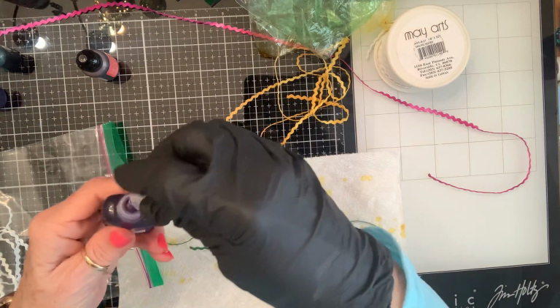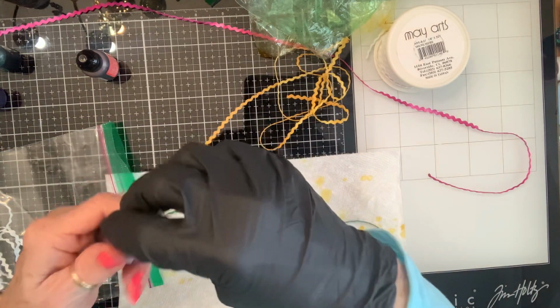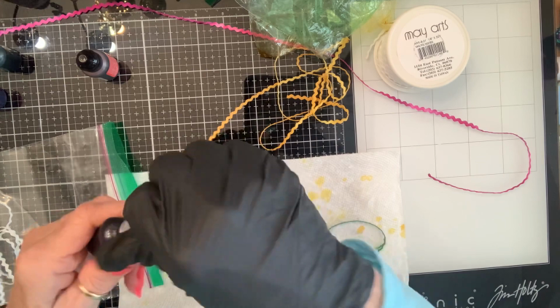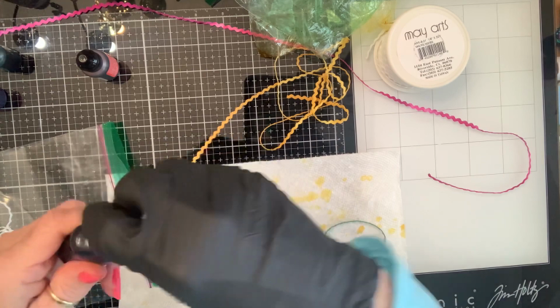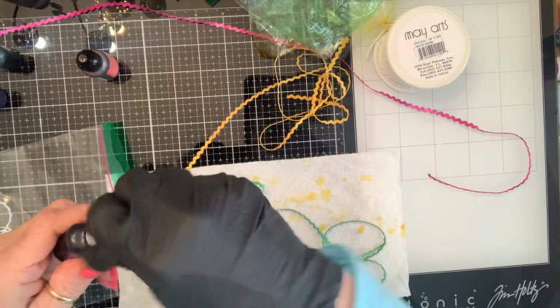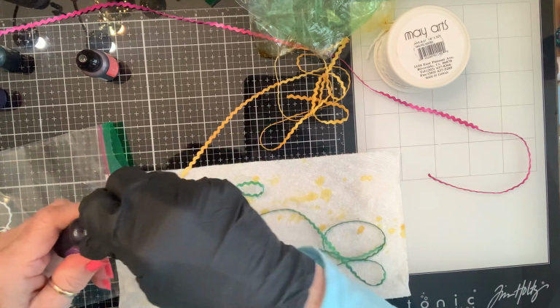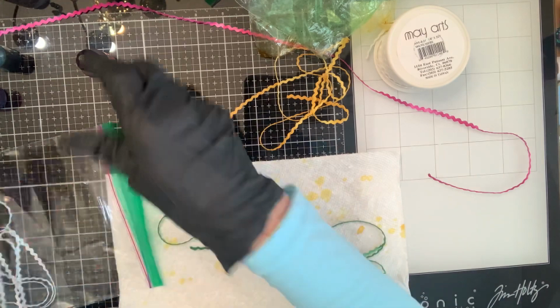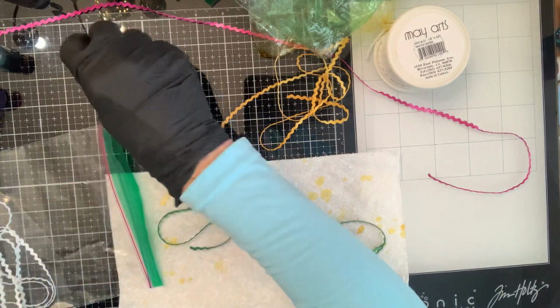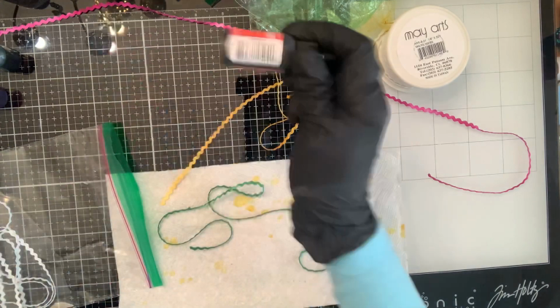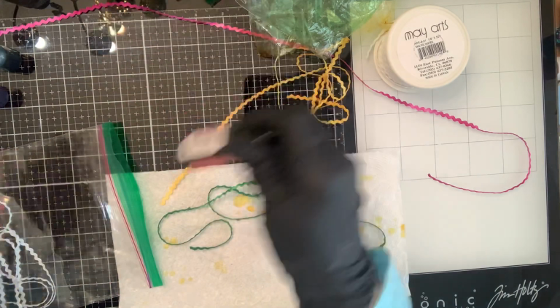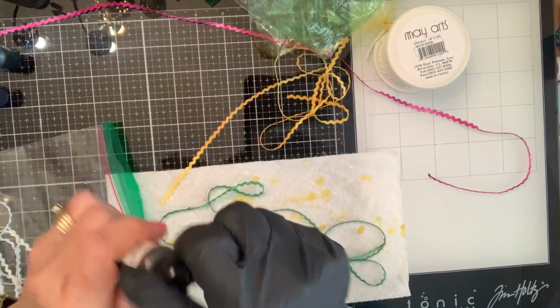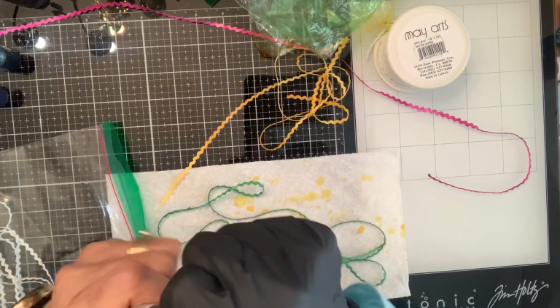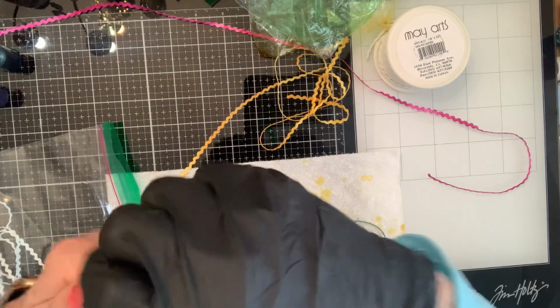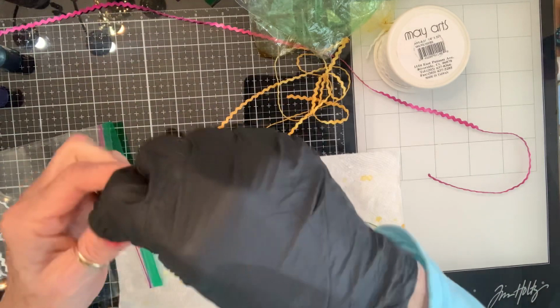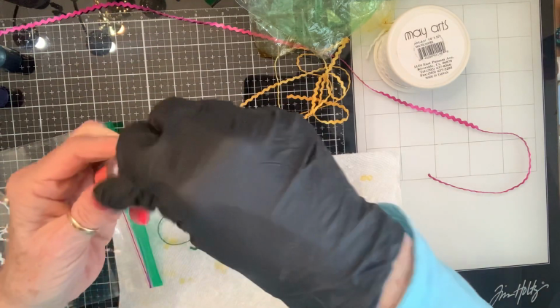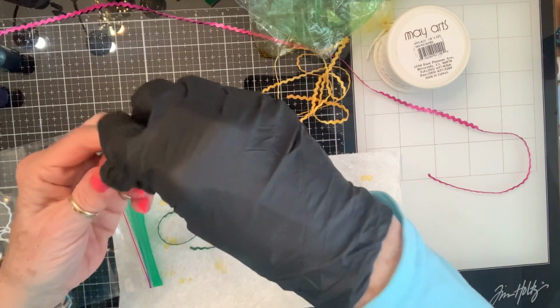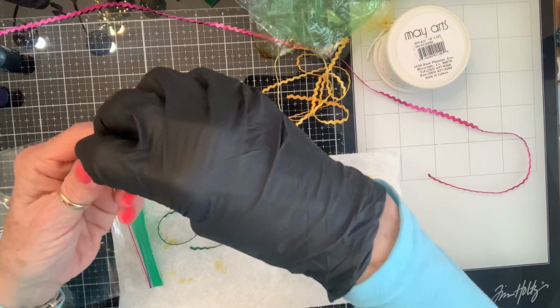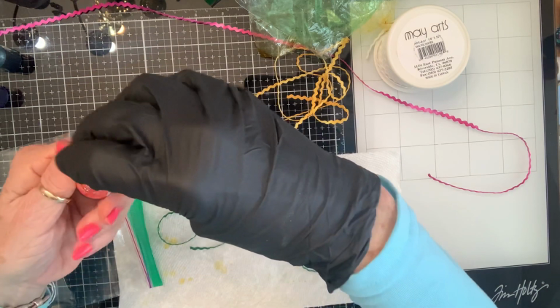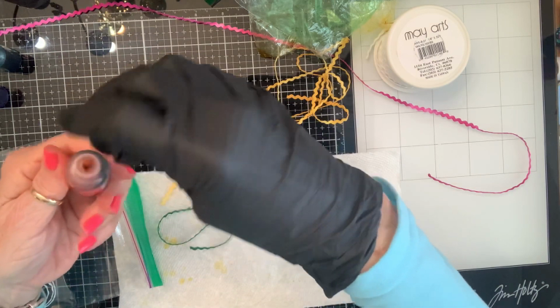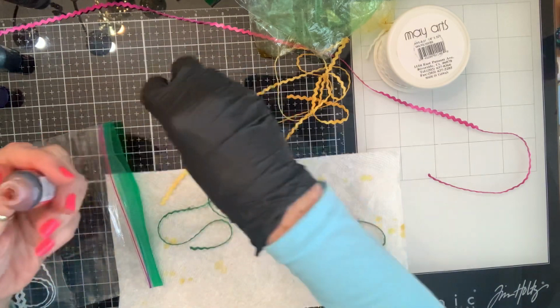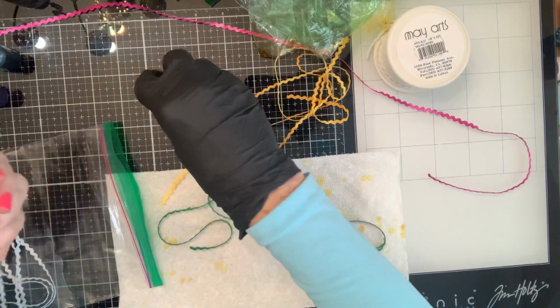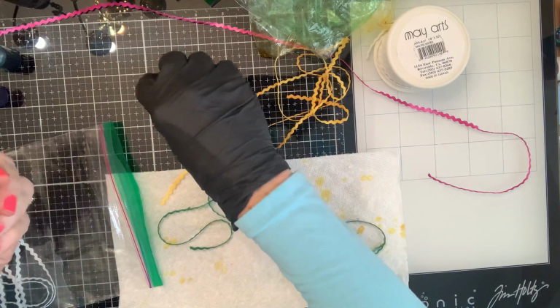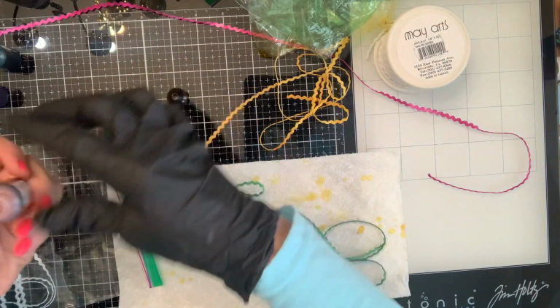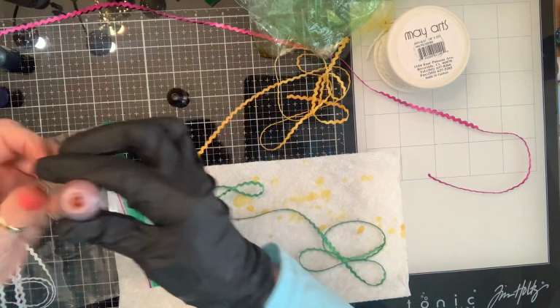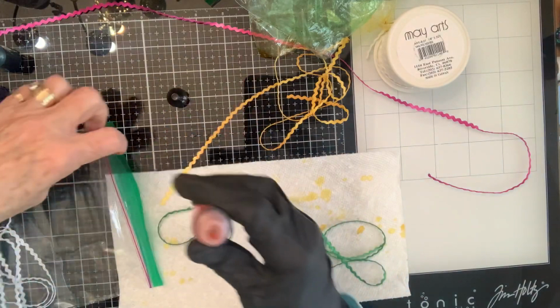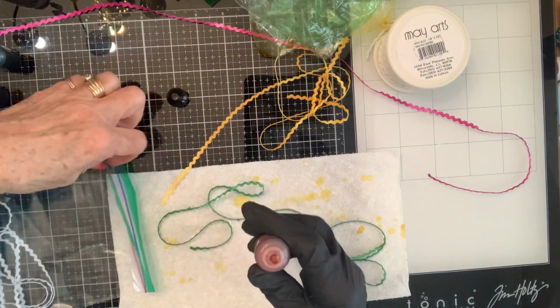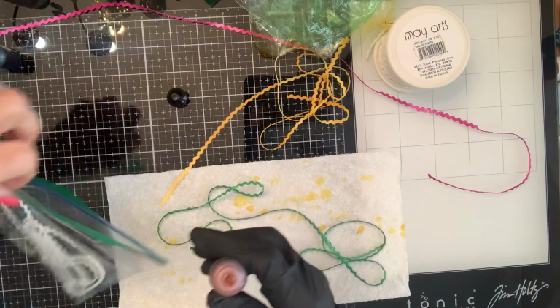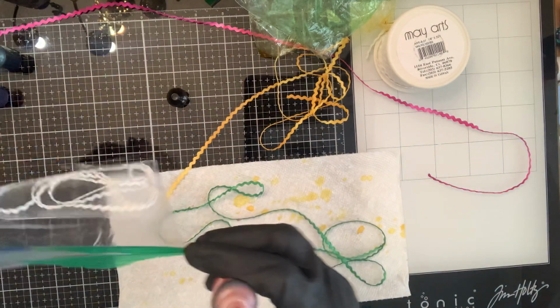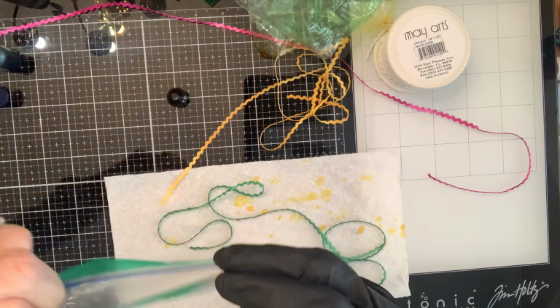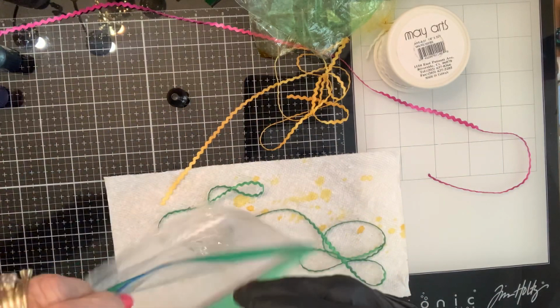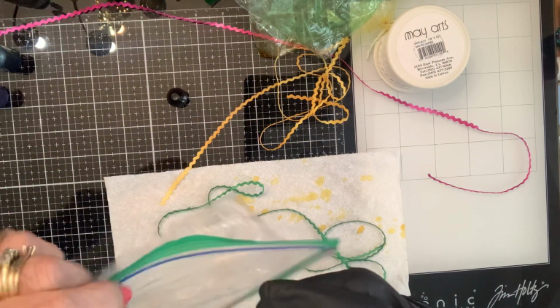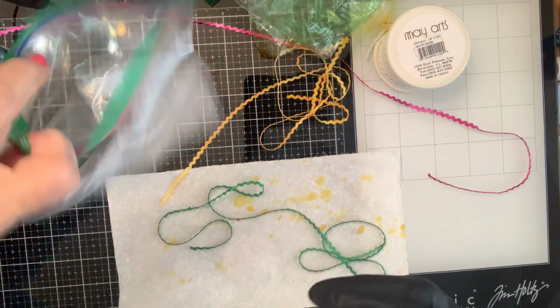I said I was going to do coral — that's what happens when you have choices in front of you. You want to do everything!